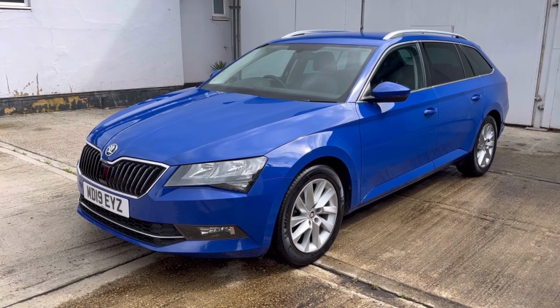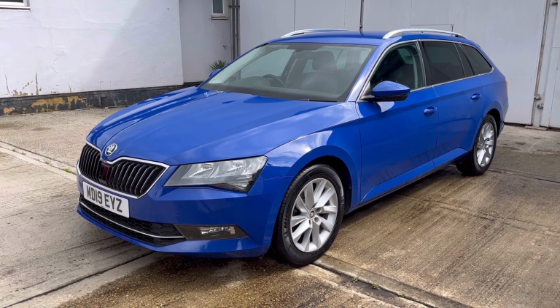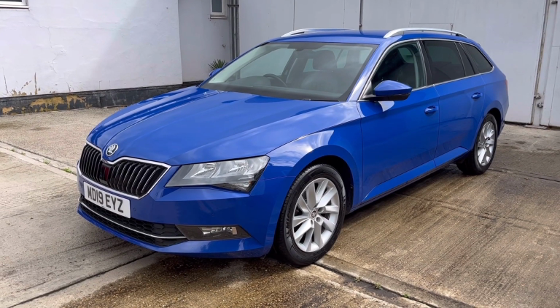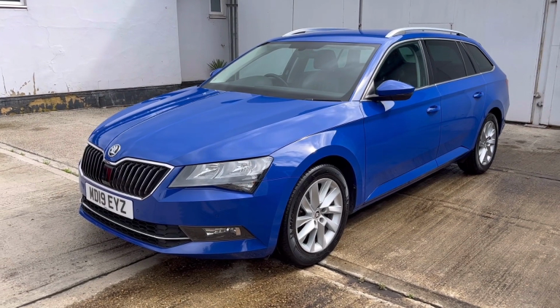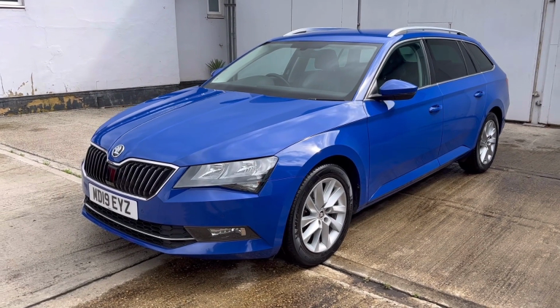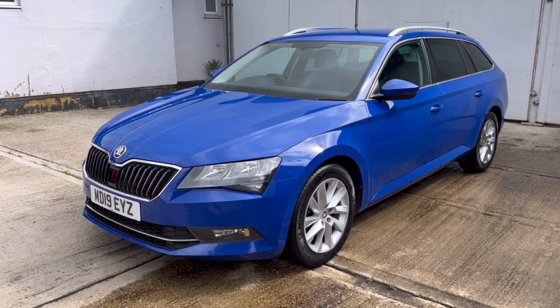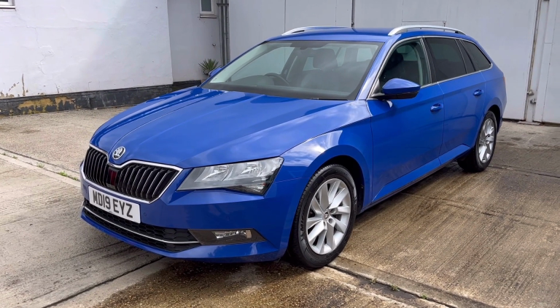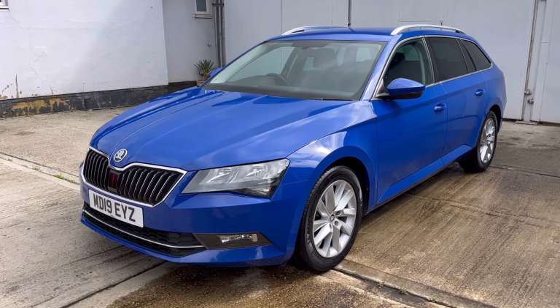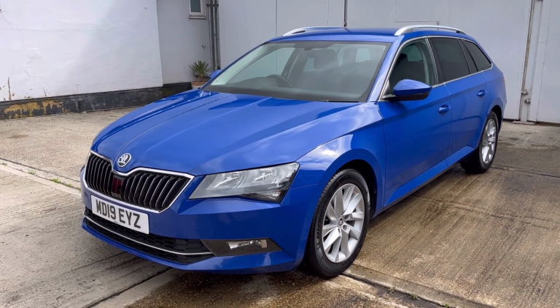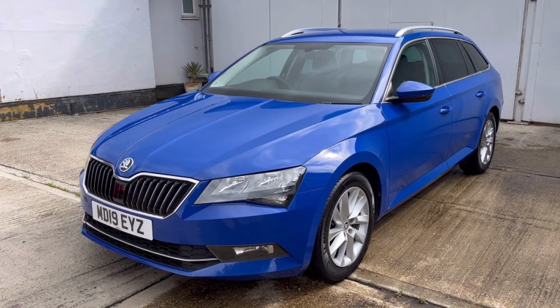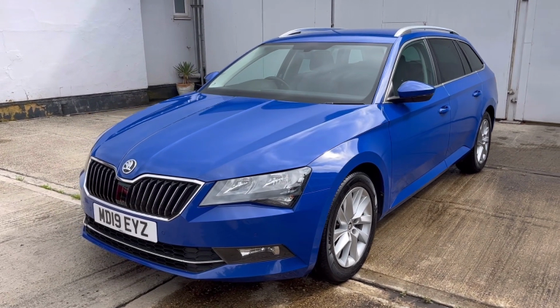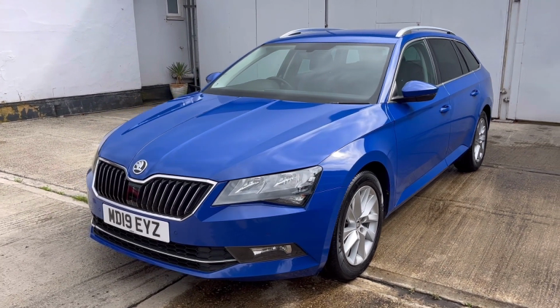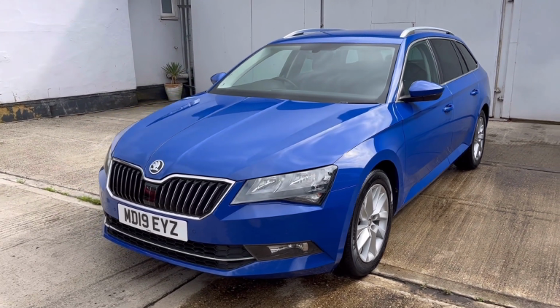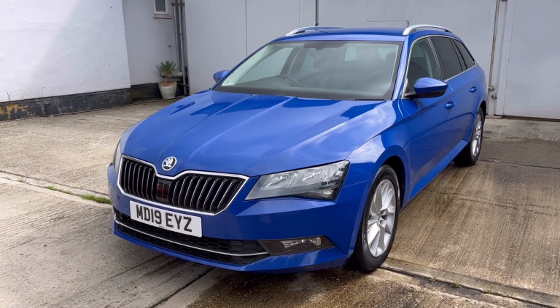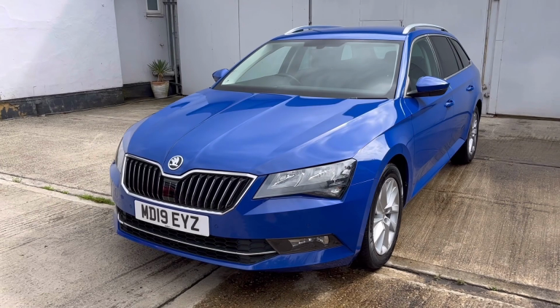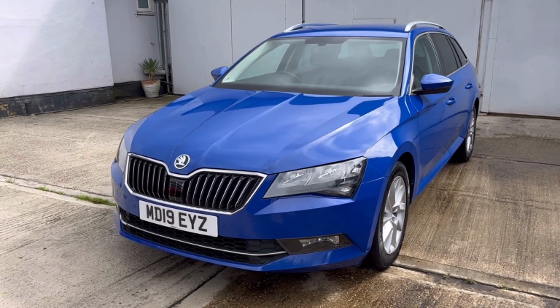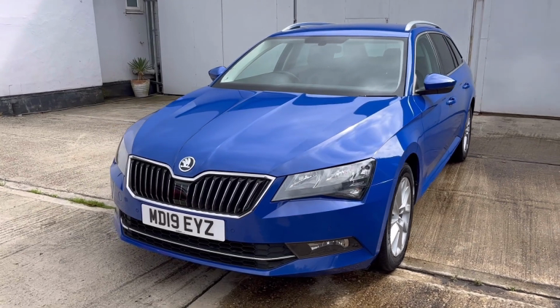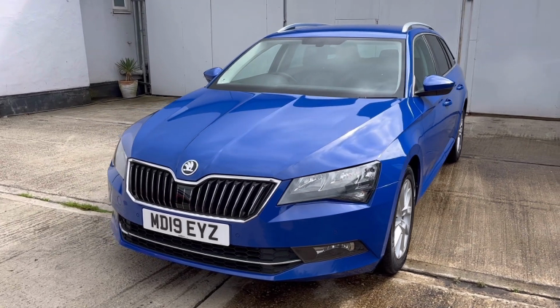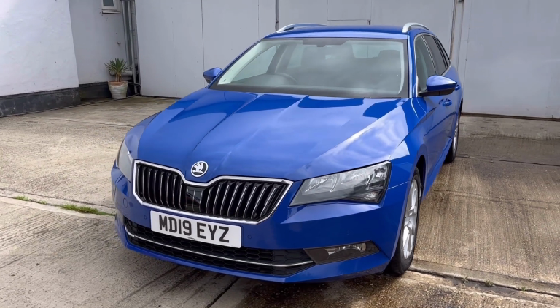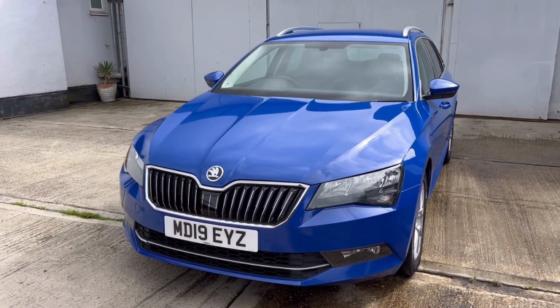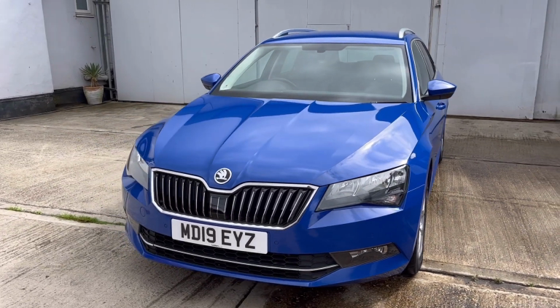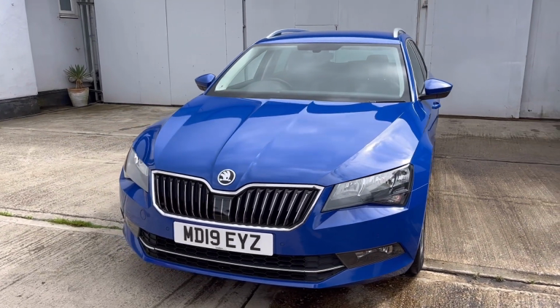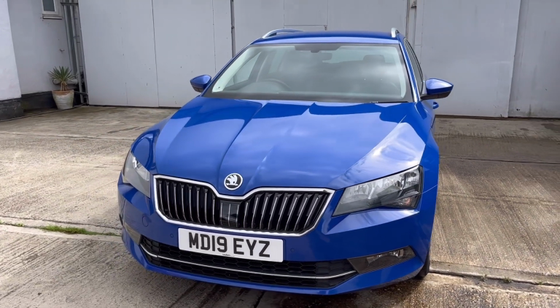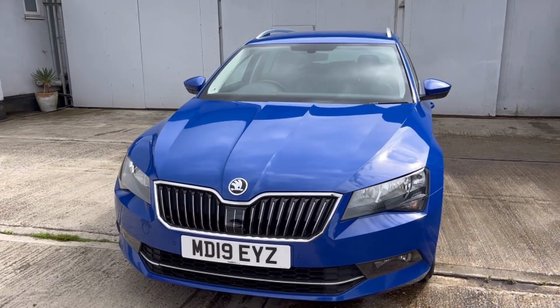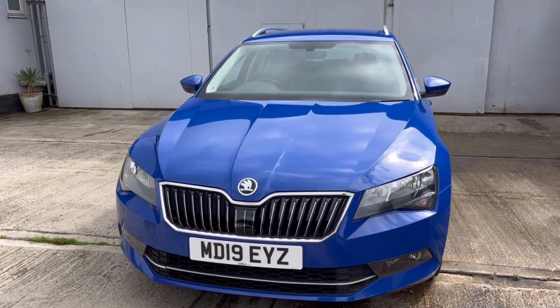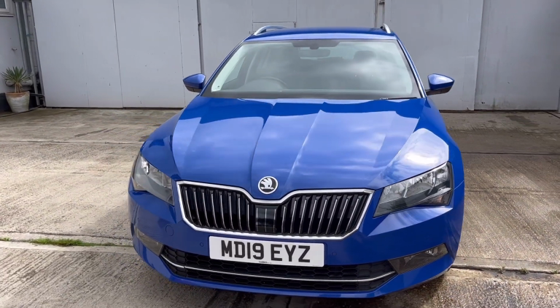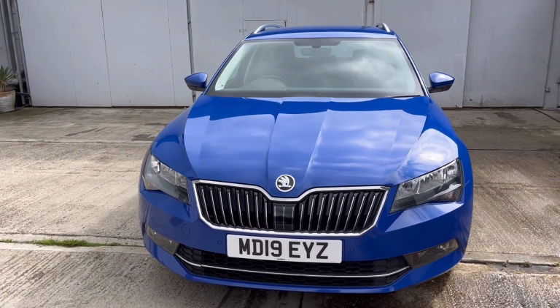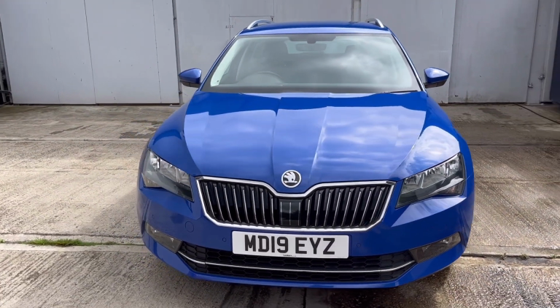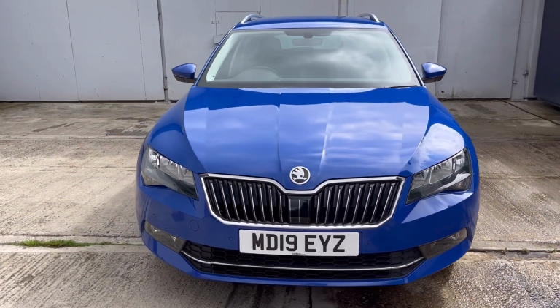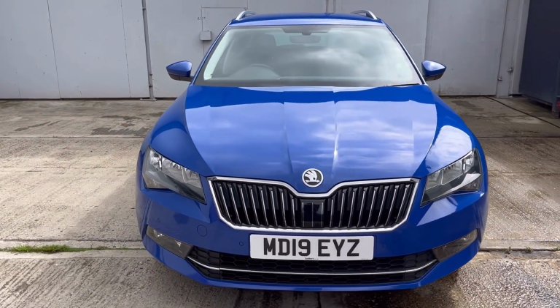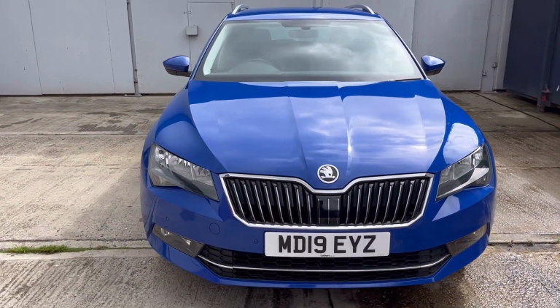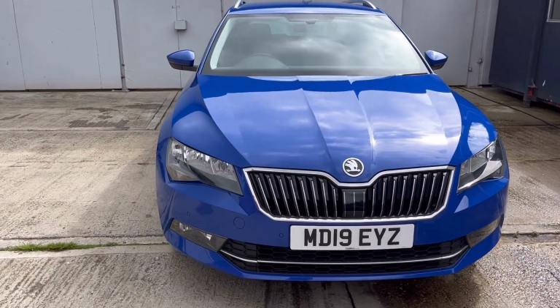Welcome to Berkshire Used Car's latest video for this Skoda Superb Estate. This is the 2.0L TDI SE Technology DSG model.